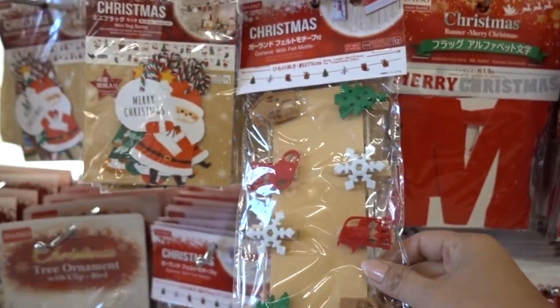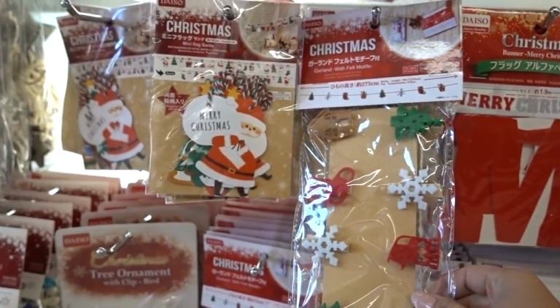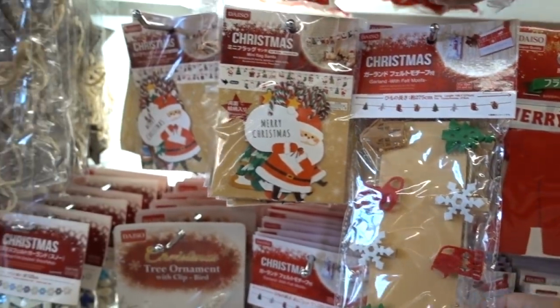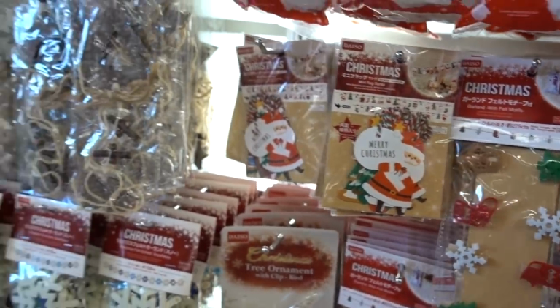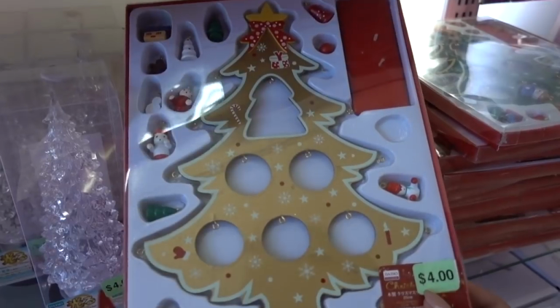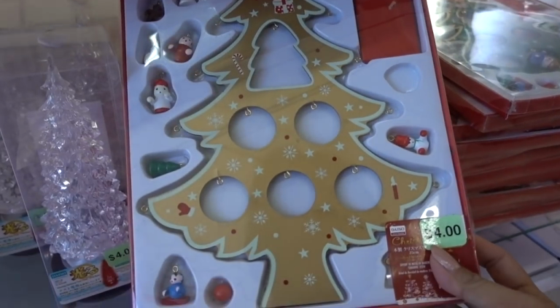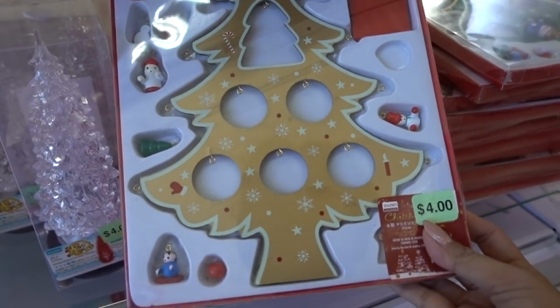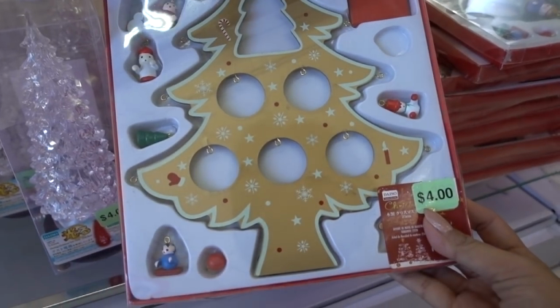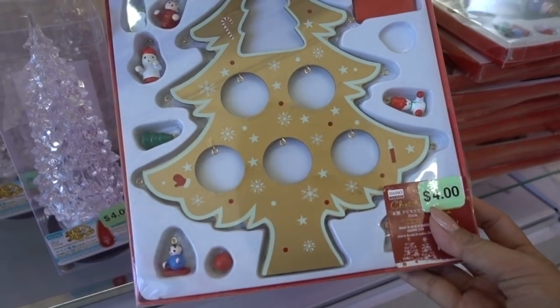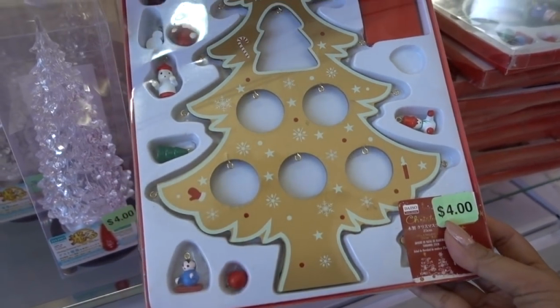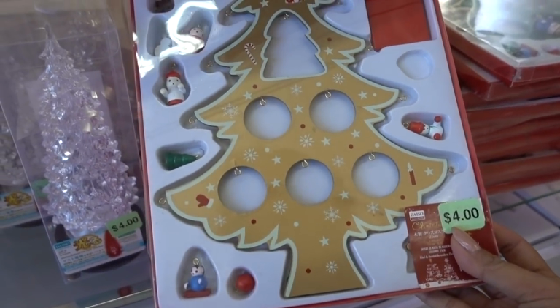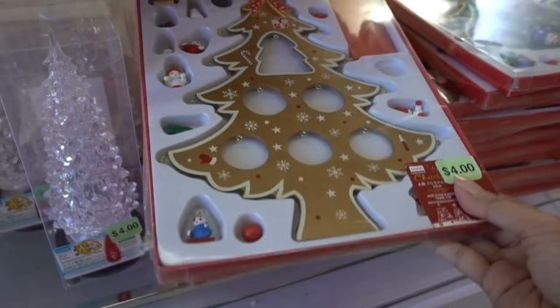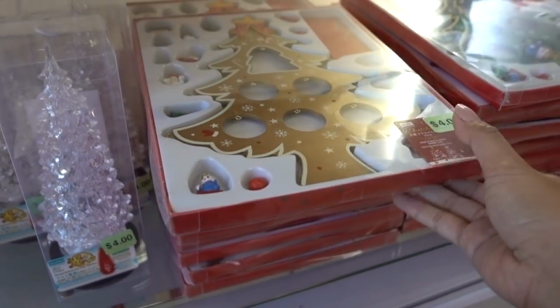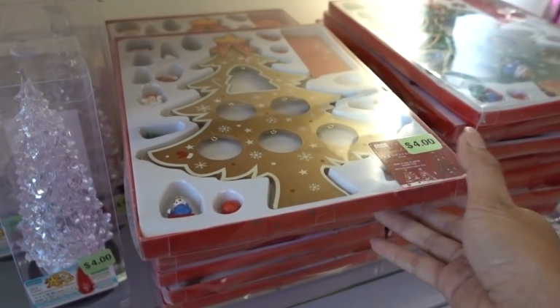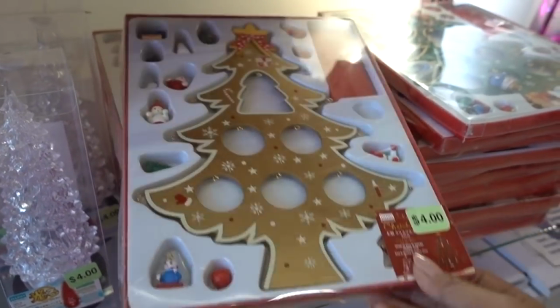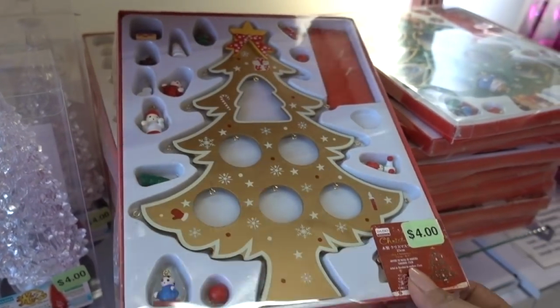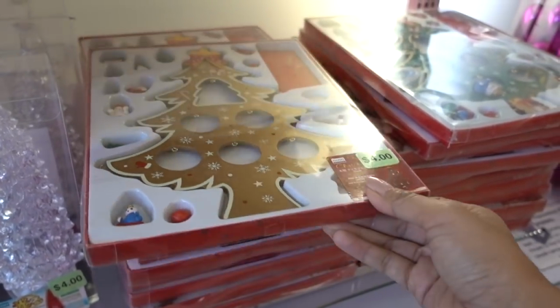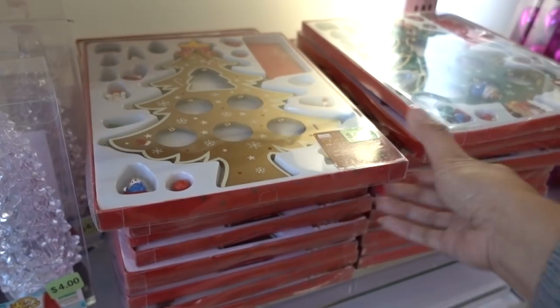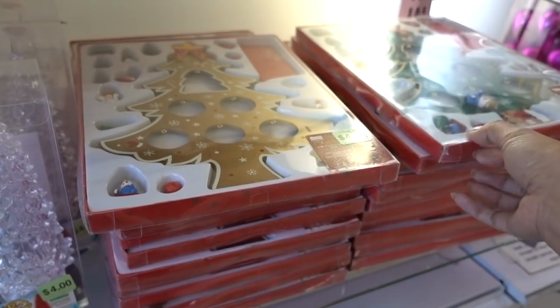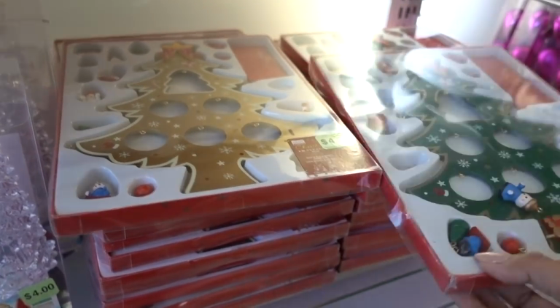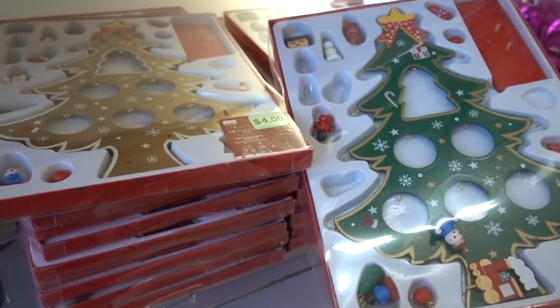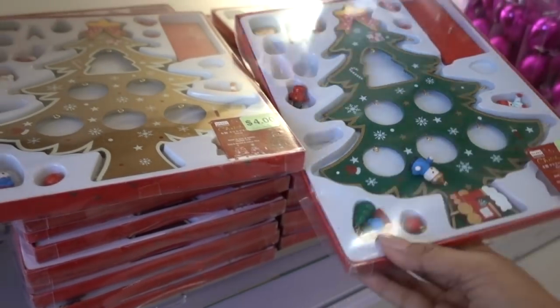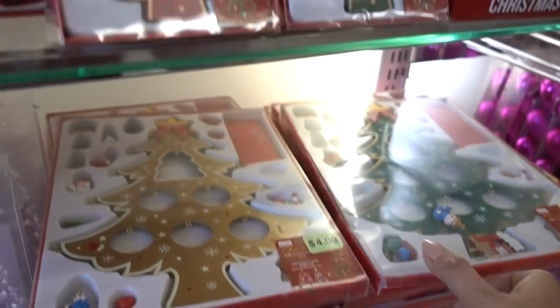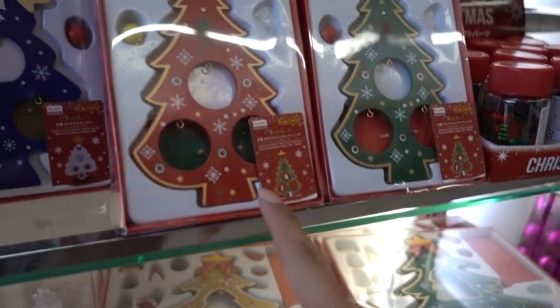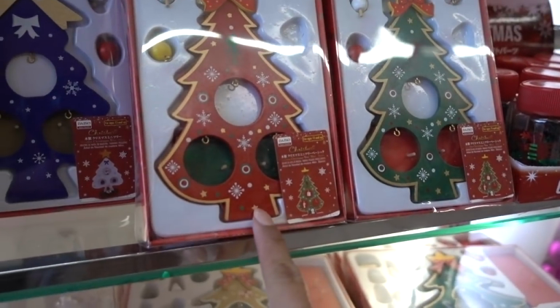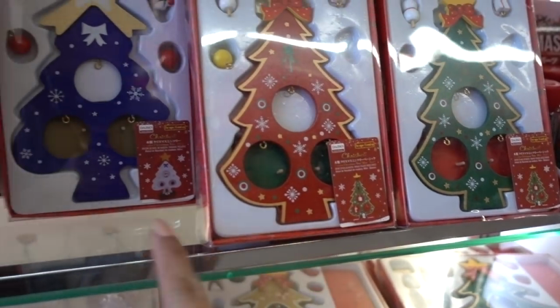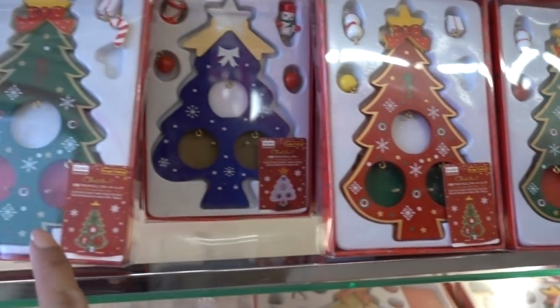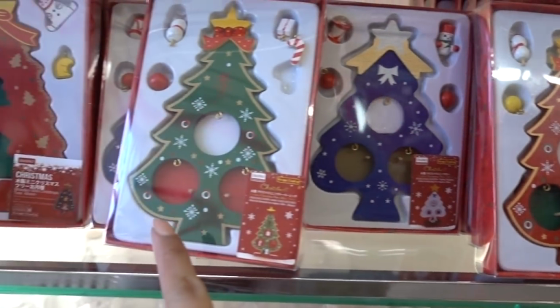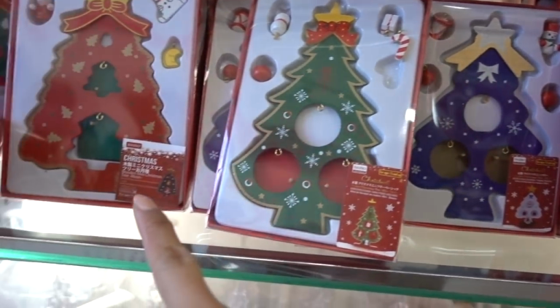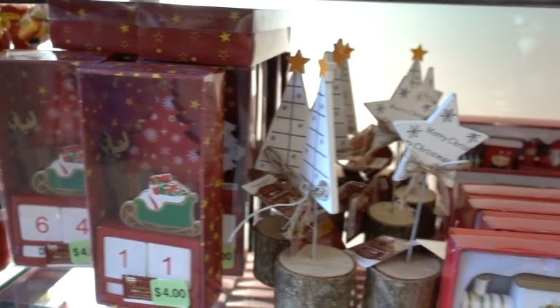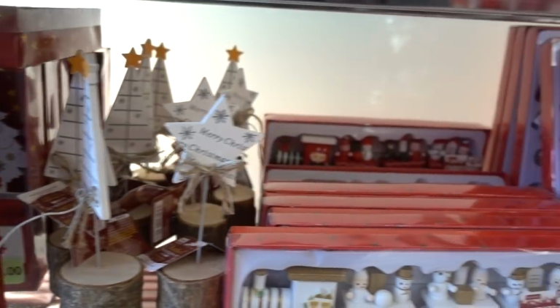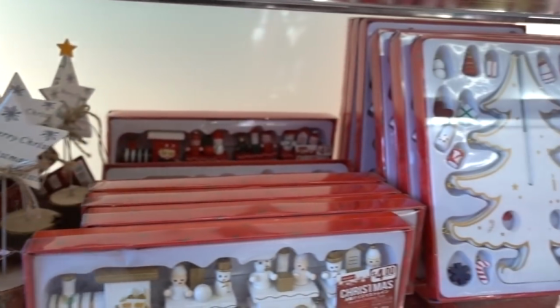They have felt garlands. It's a wooden Christmas tree with wooden ornaments — you have different variations: gold, green, and then smaller ones as well. All these little decorations.